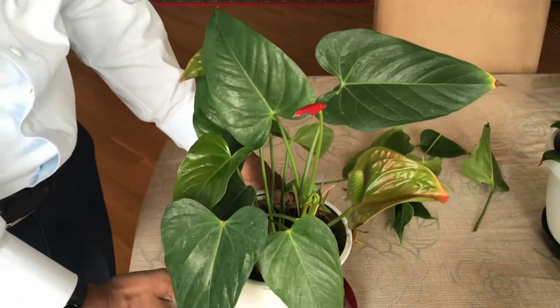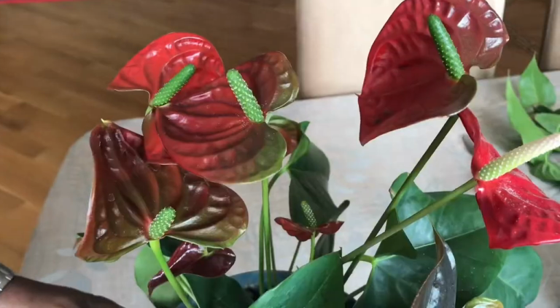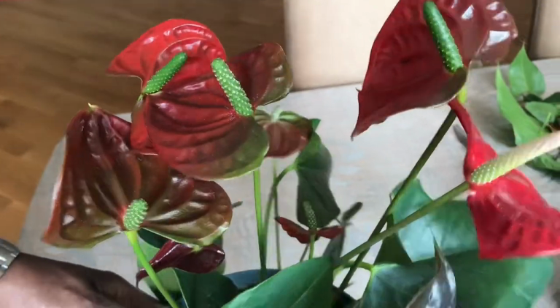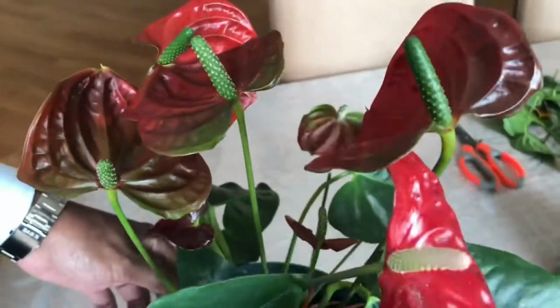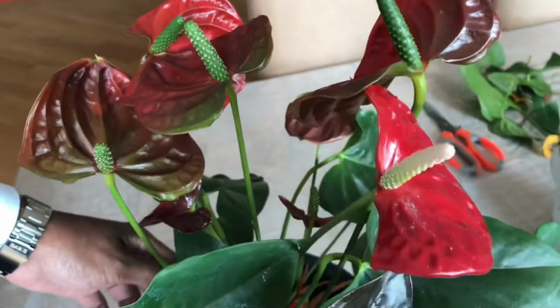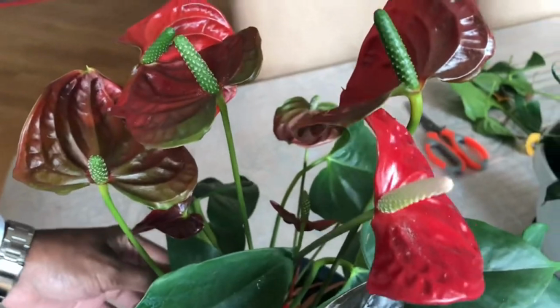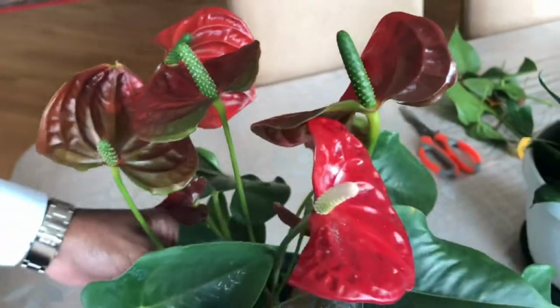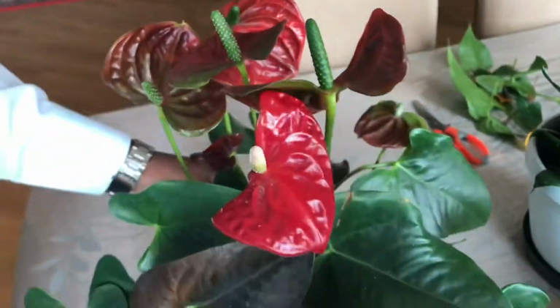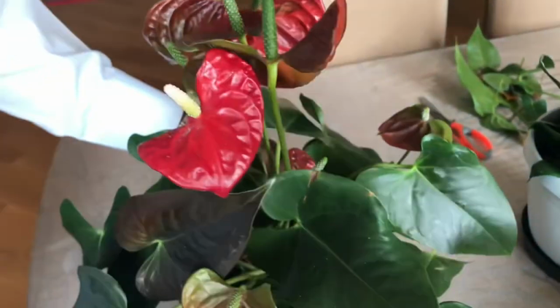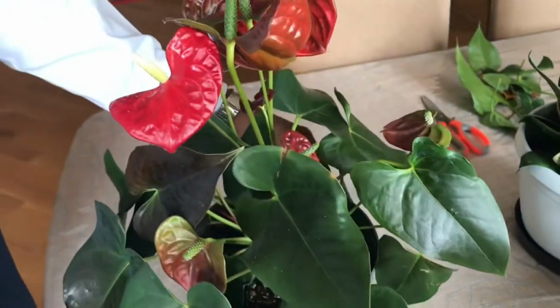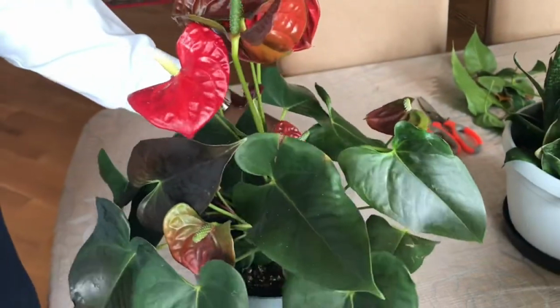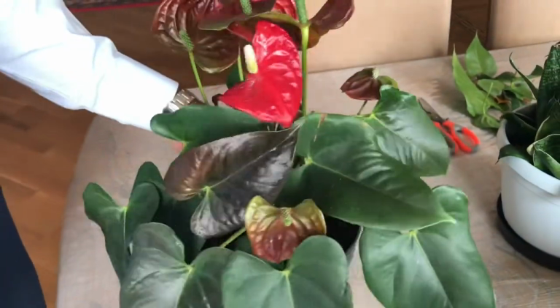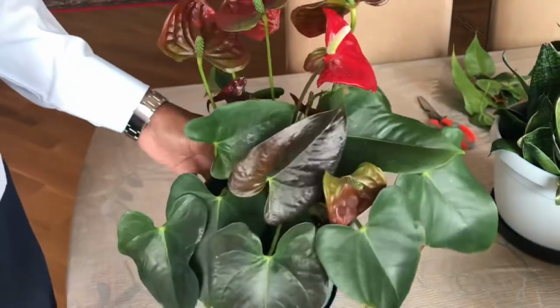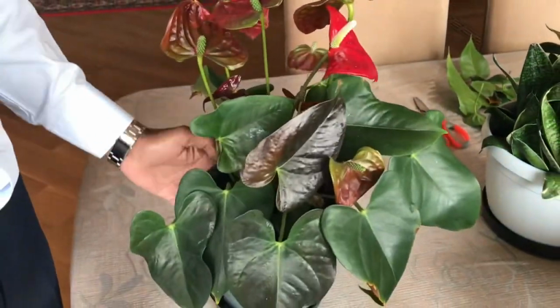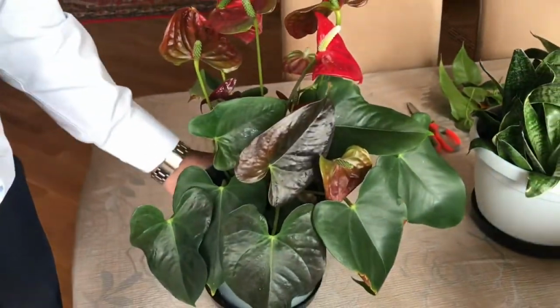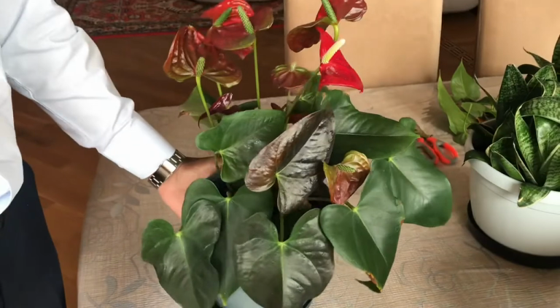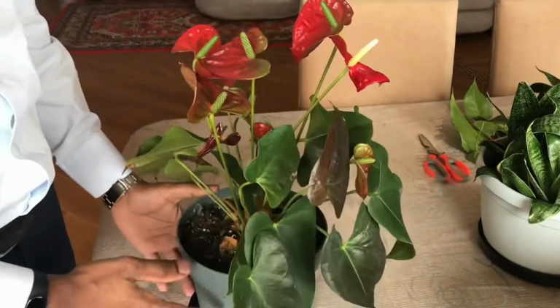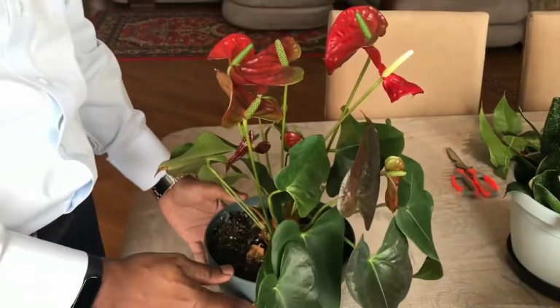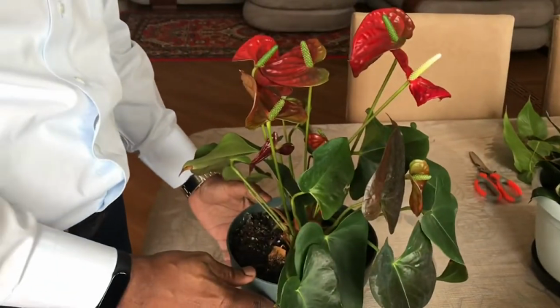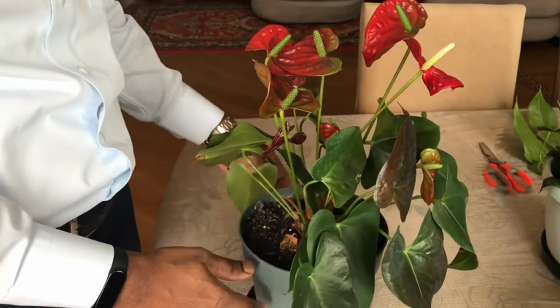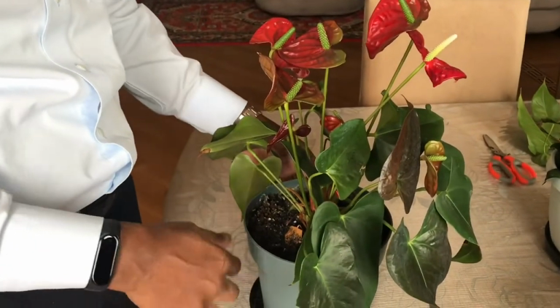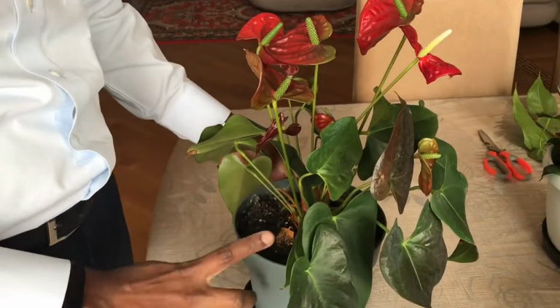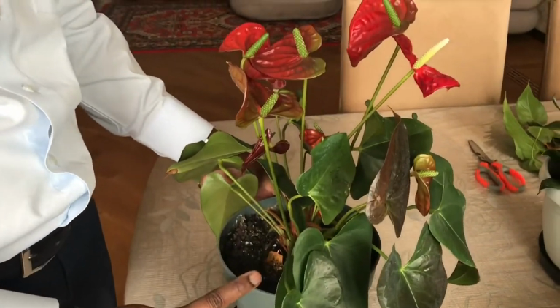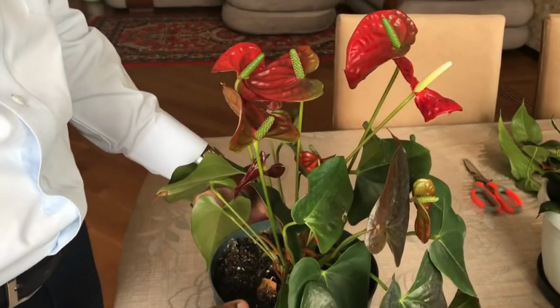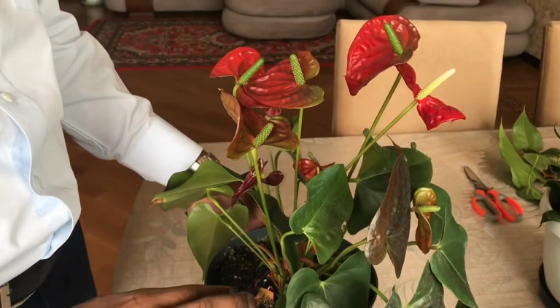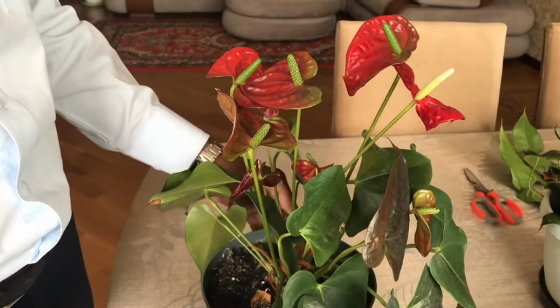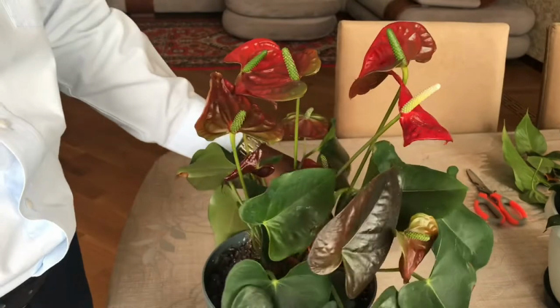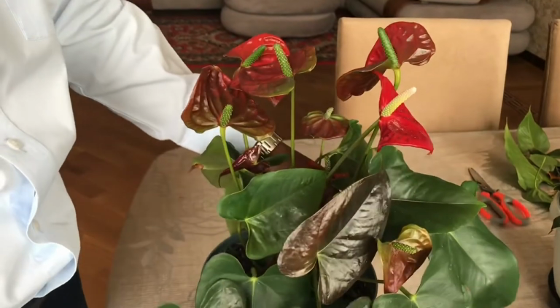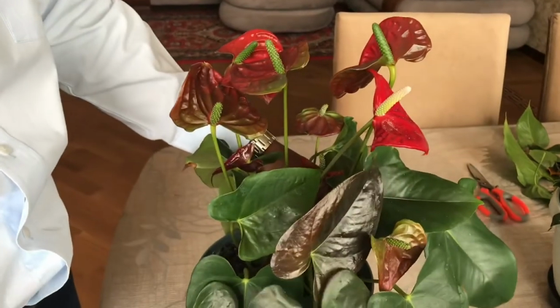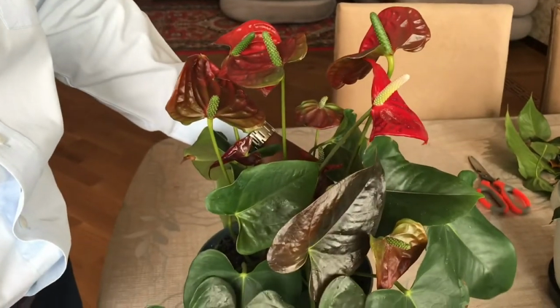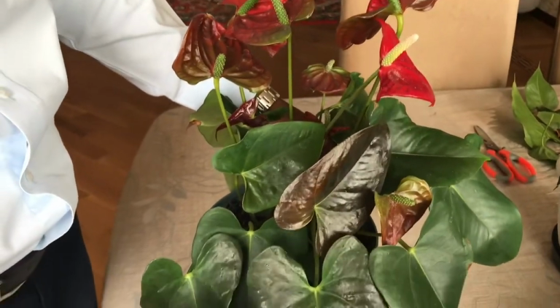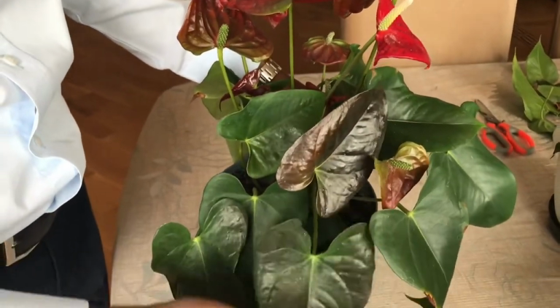You guys can see how beautiful it is — it has a lot of flowers now. It was the same as the other plant before. I did the same thing: I cut all the unwanted leaves. You can see here all new tender leaves have come in.